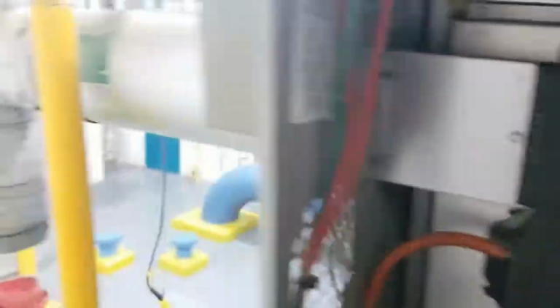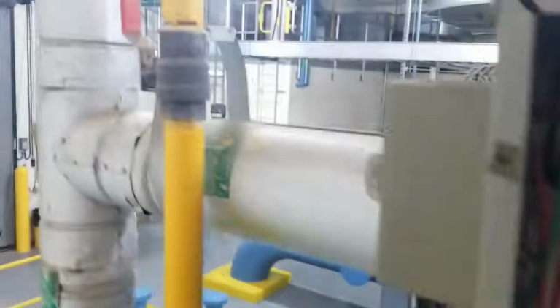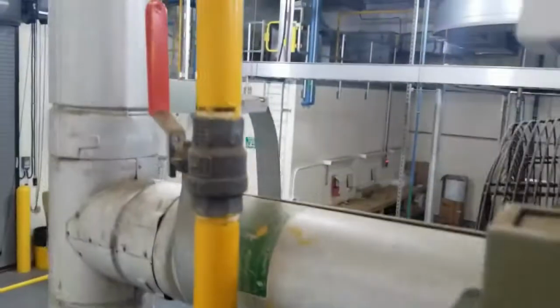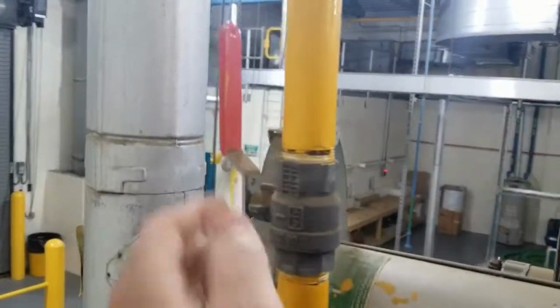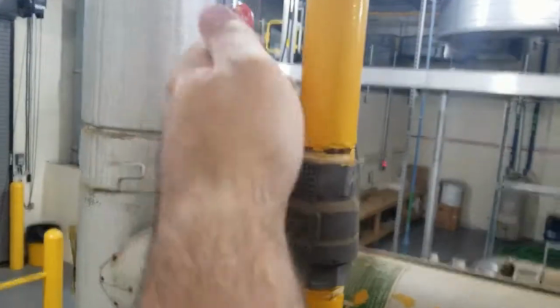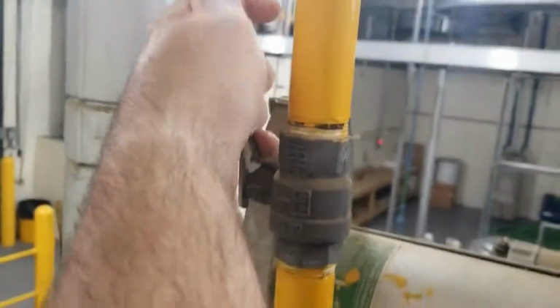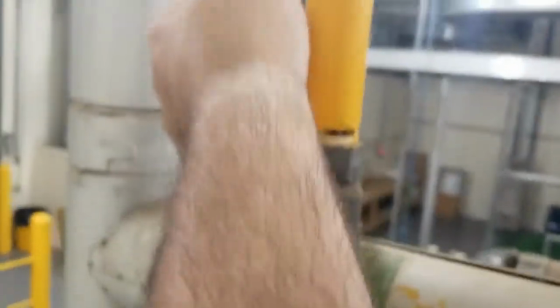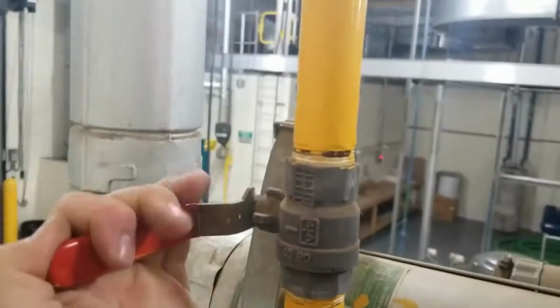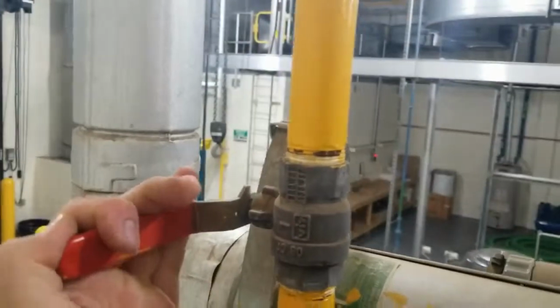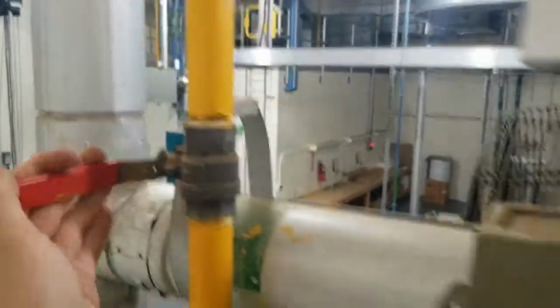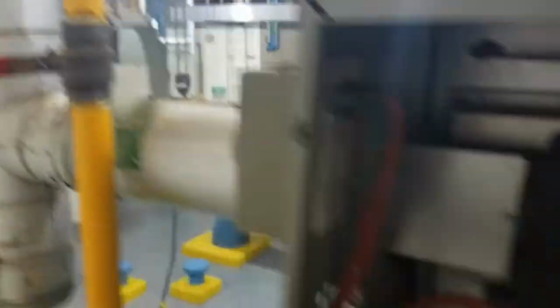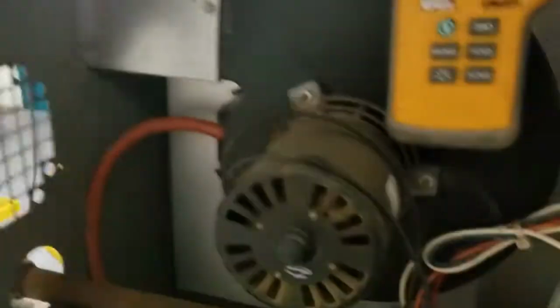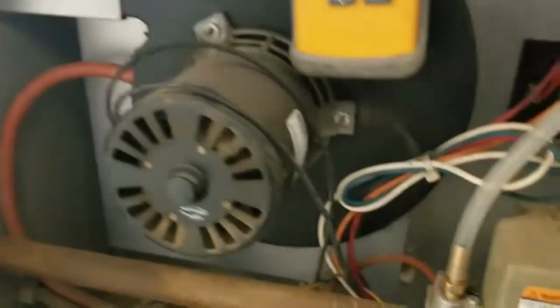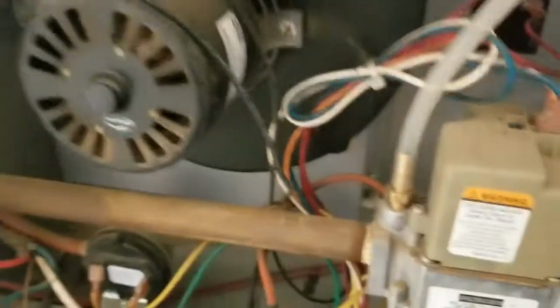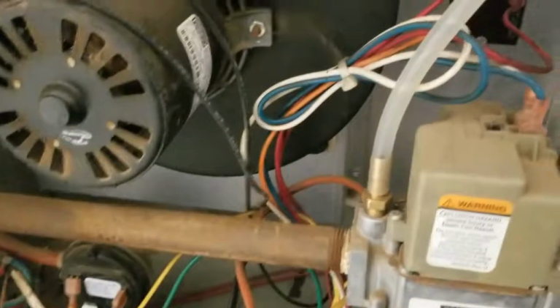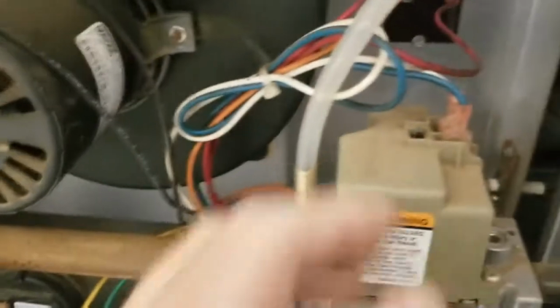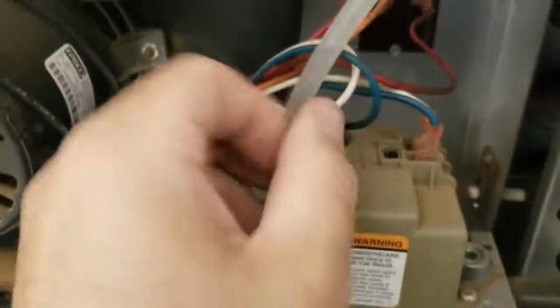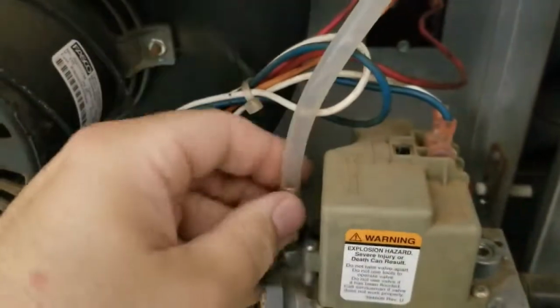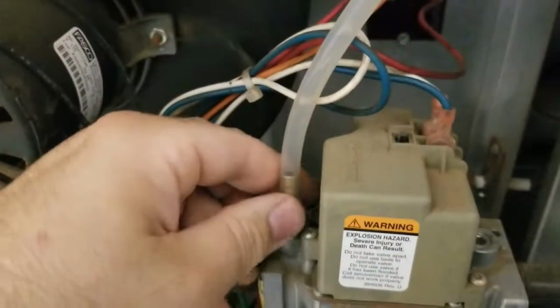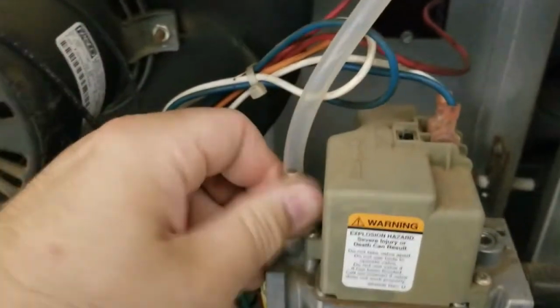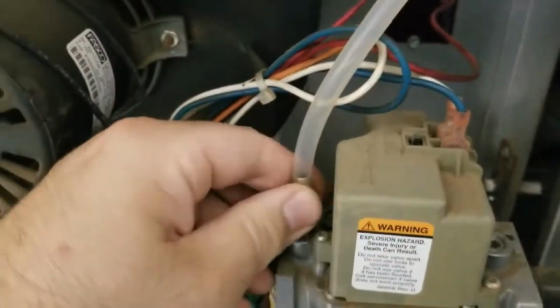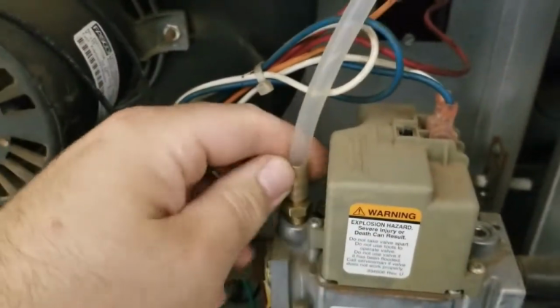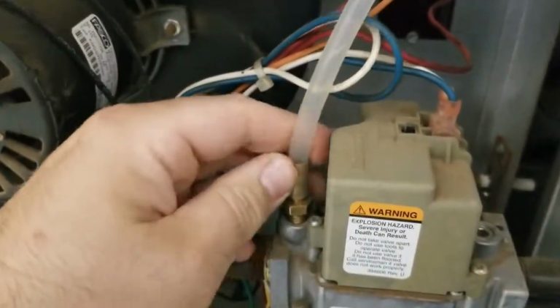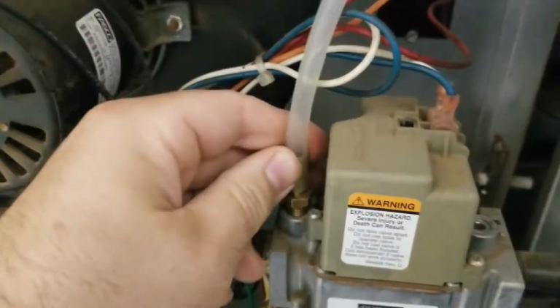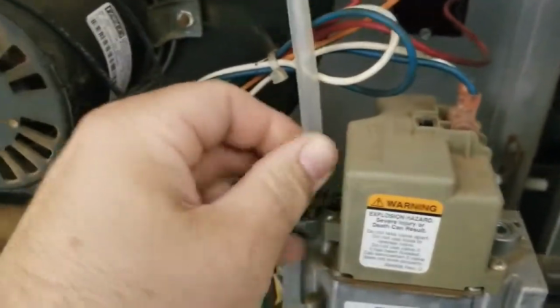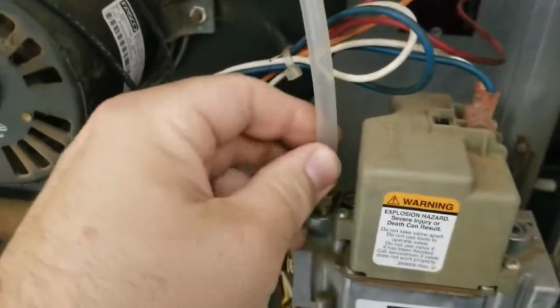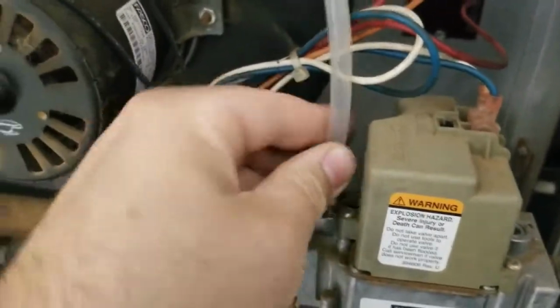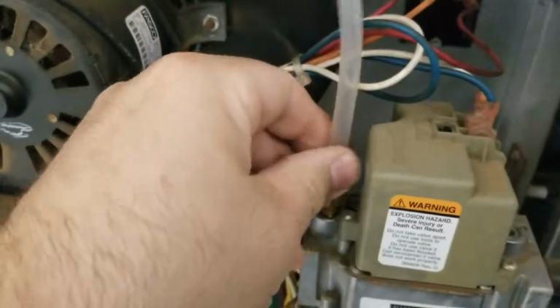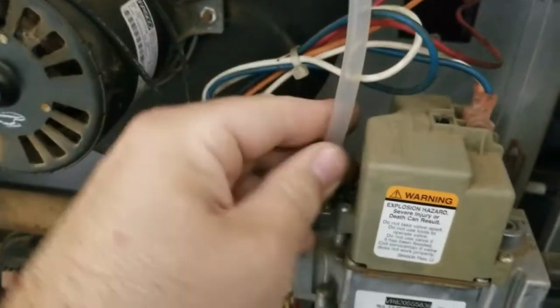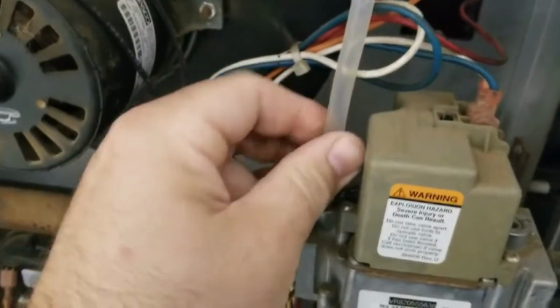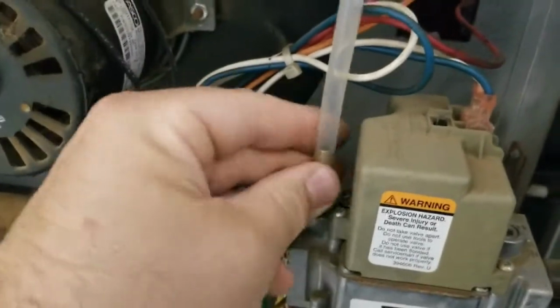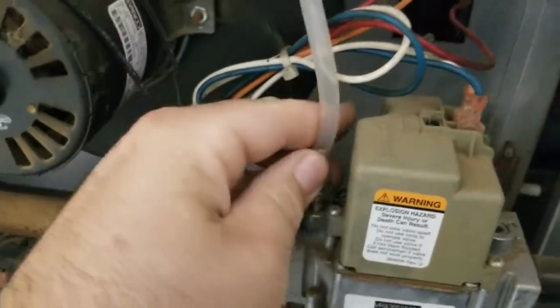Now you can close the gas valve and begin removing your manometer from the gas port, then put the allen key nut back inside, seal it up, and then we'll move on to the gas outlet pressure.